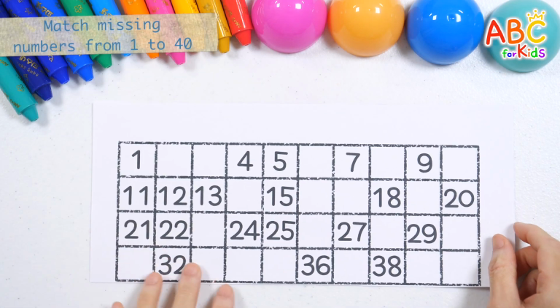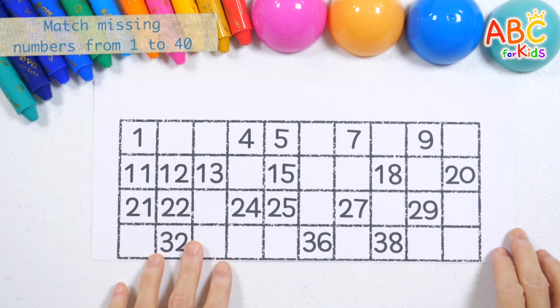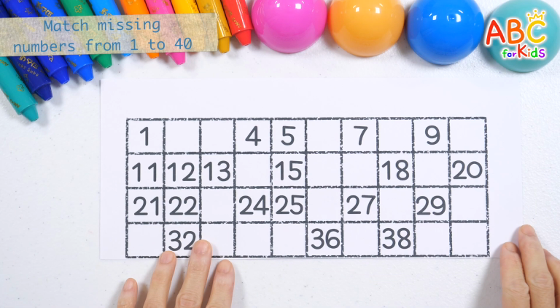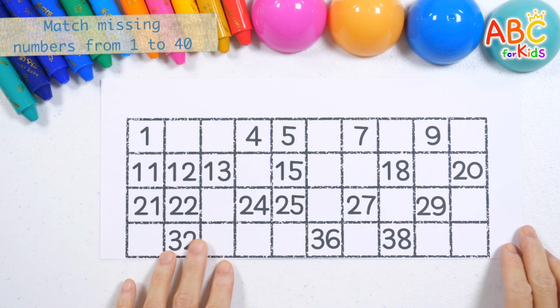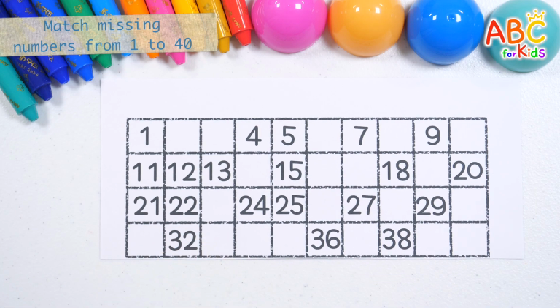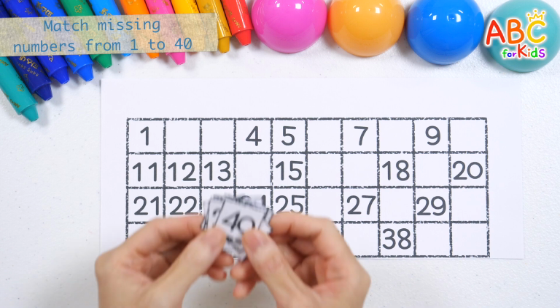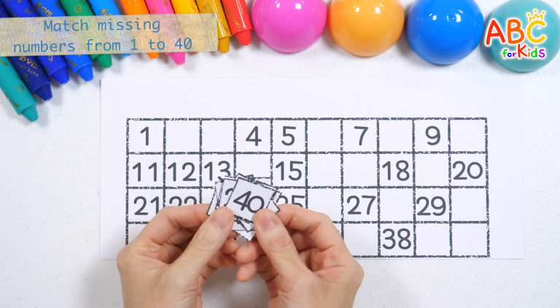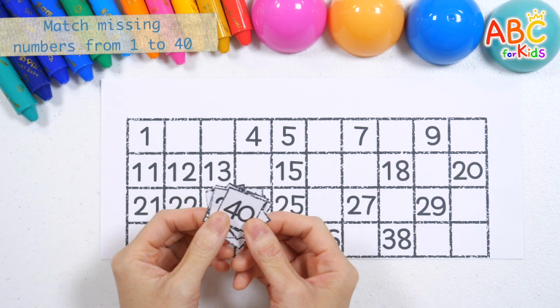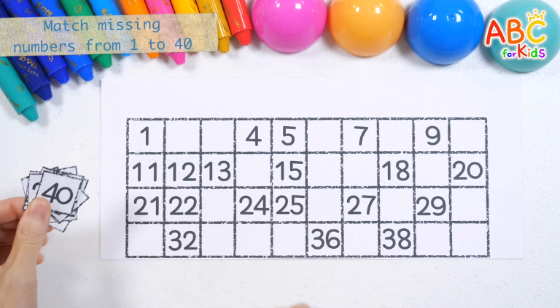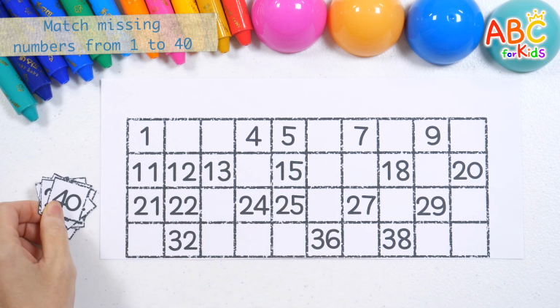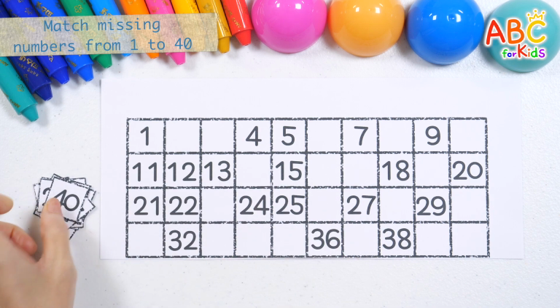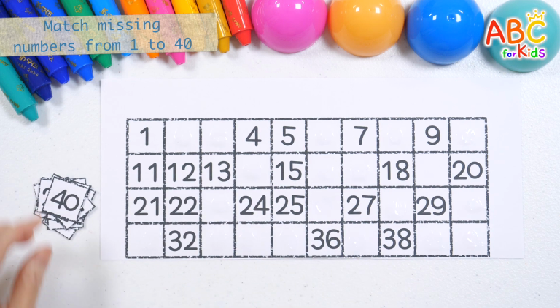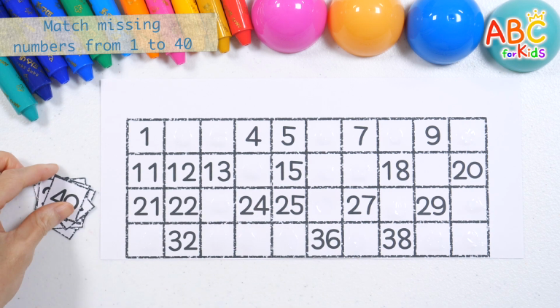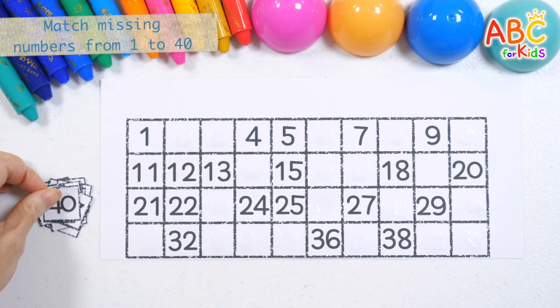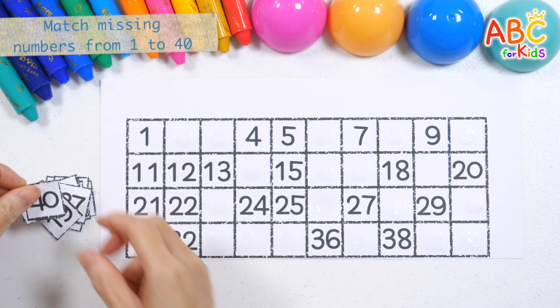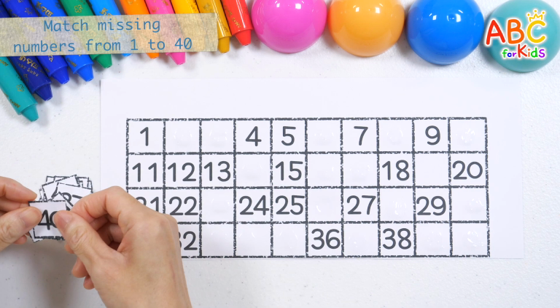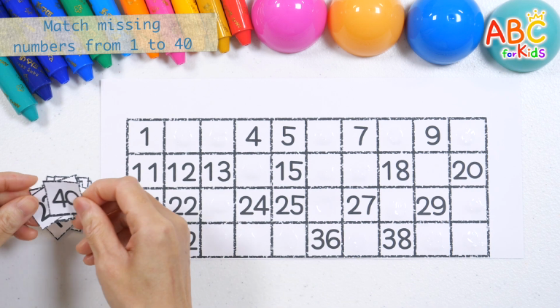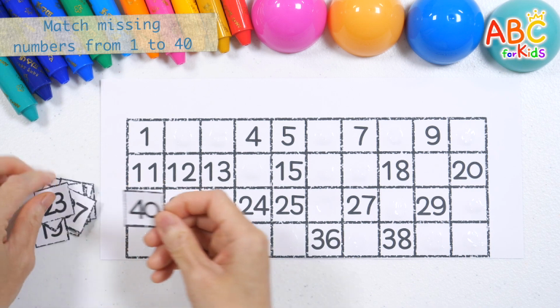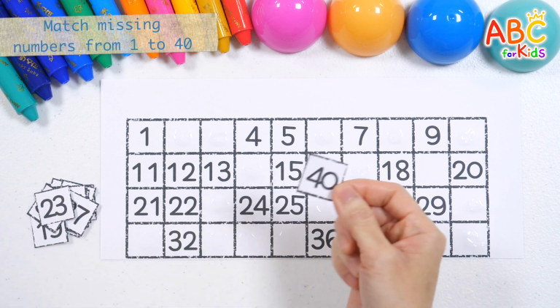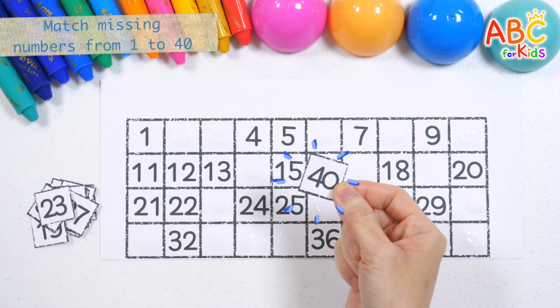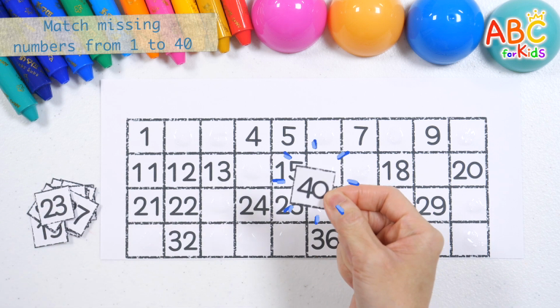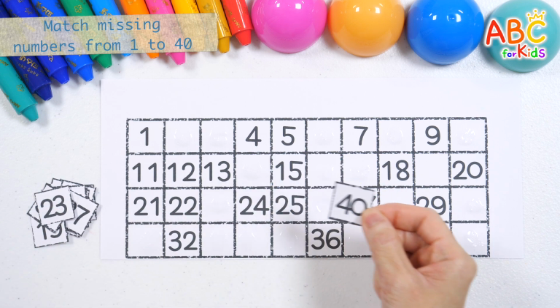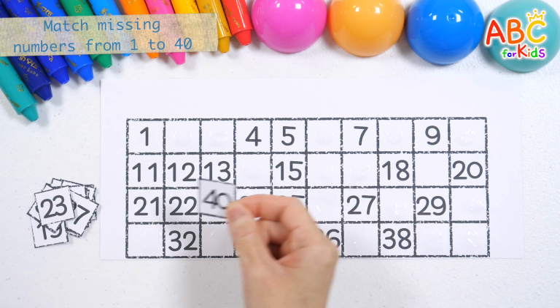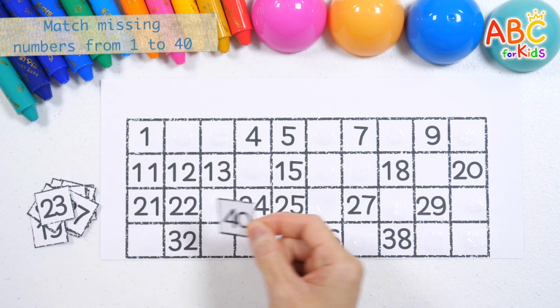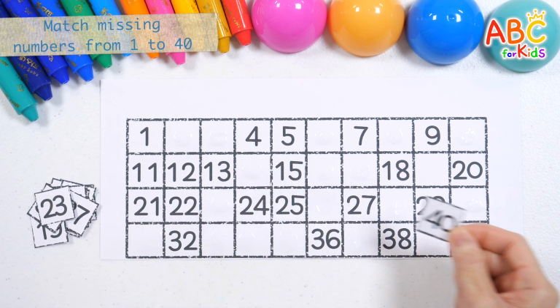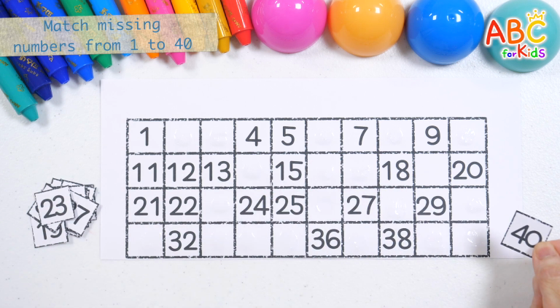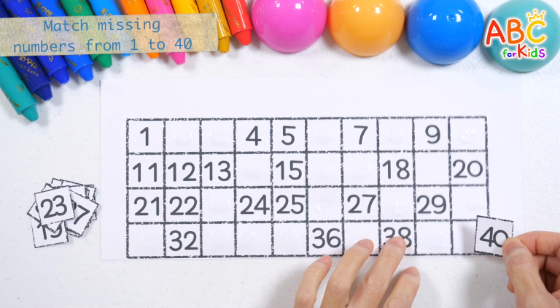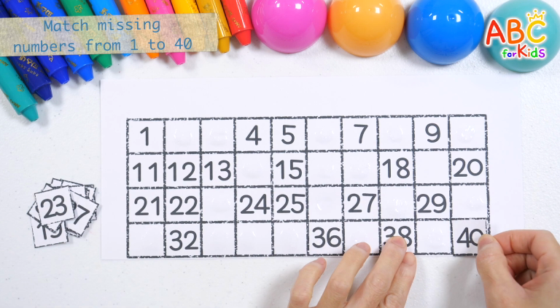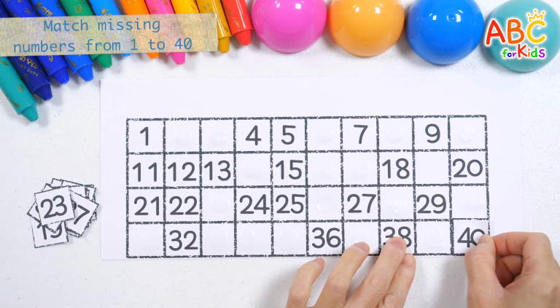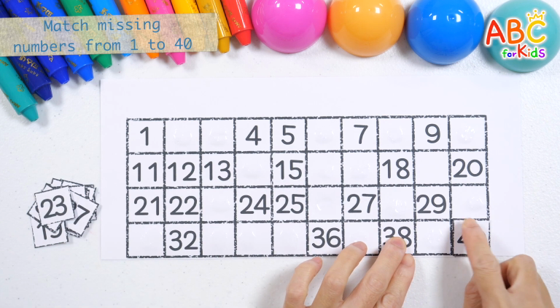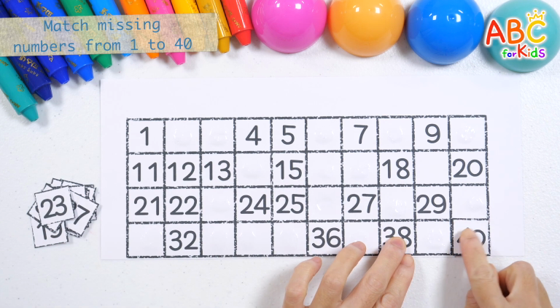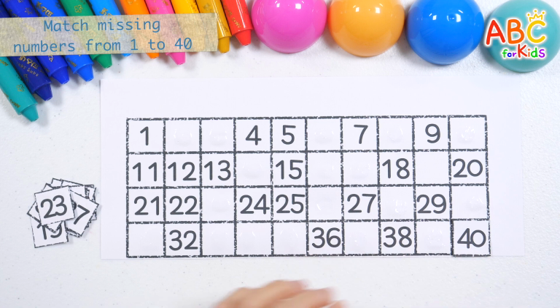Let's fill in the missing numbers from 1 to 40. How? 40.